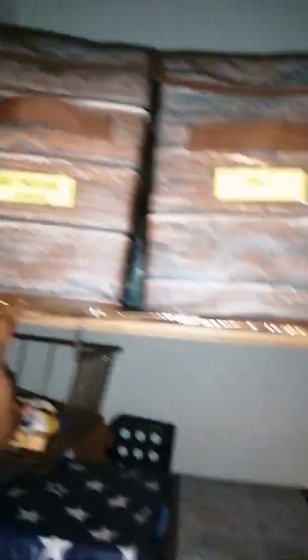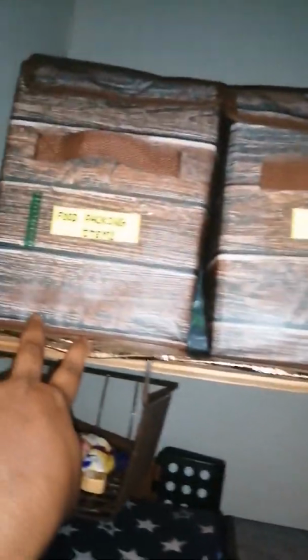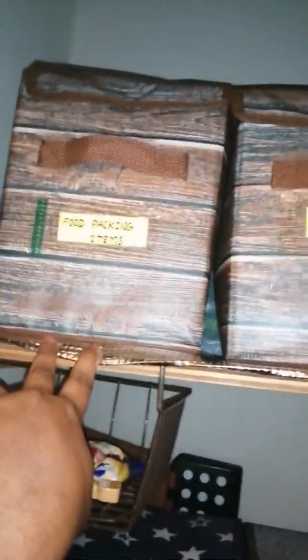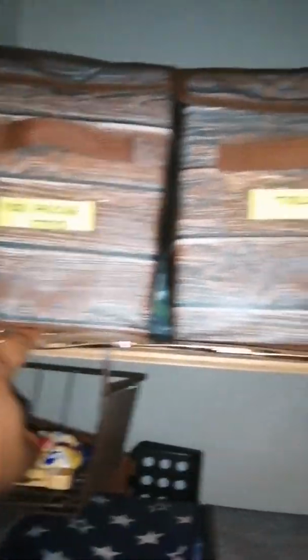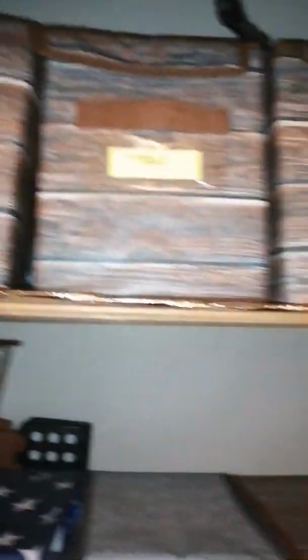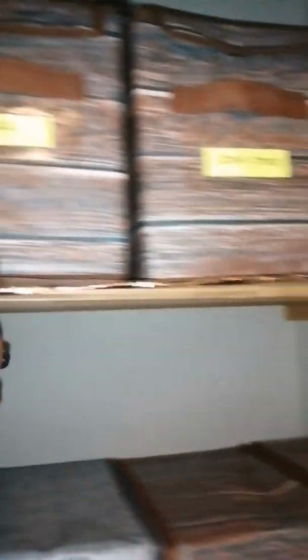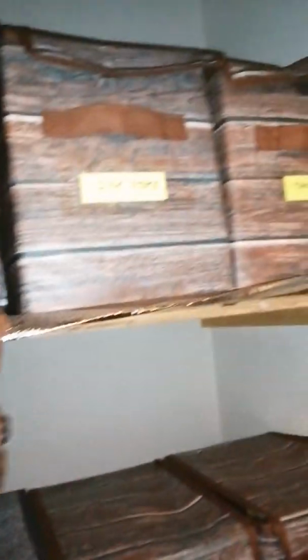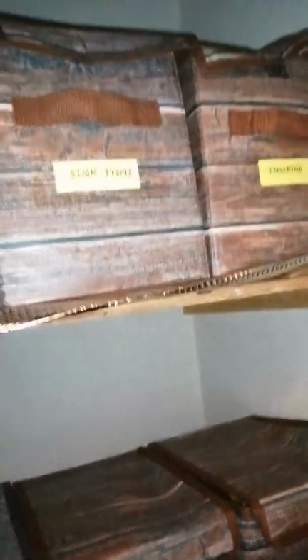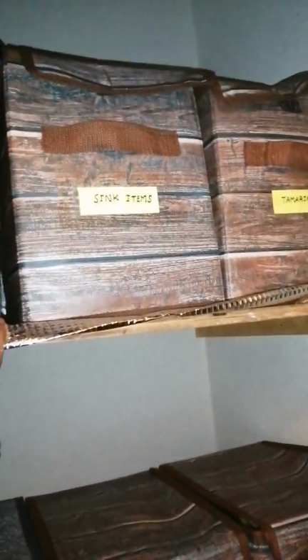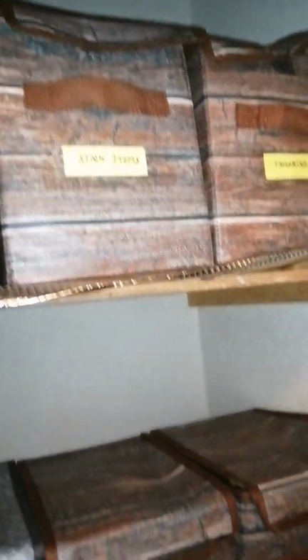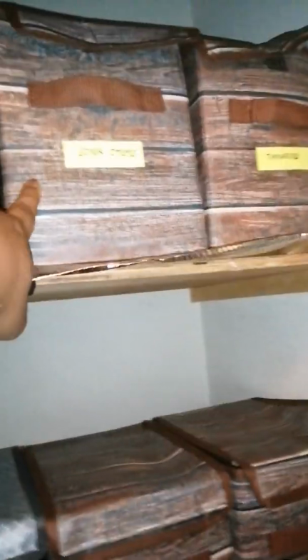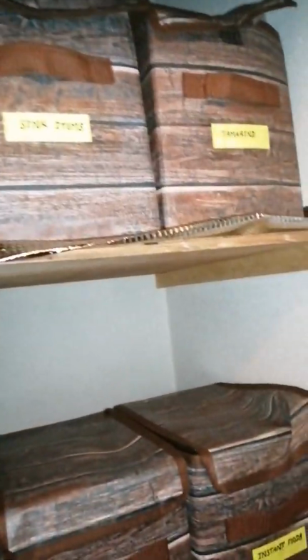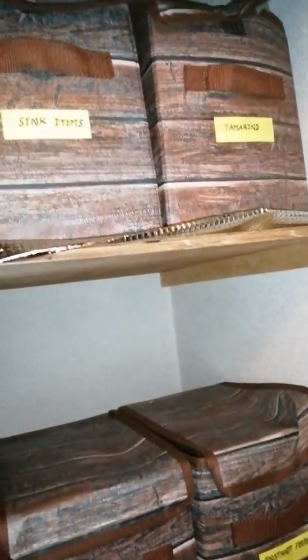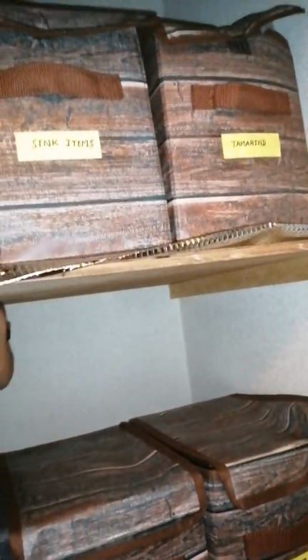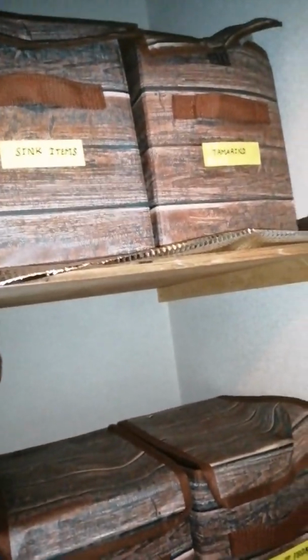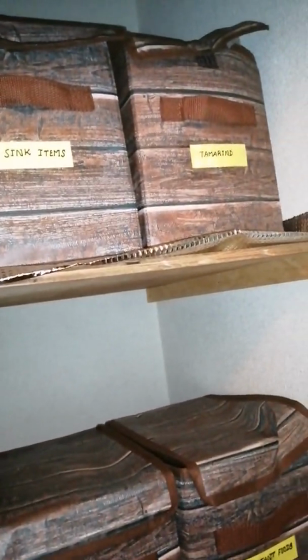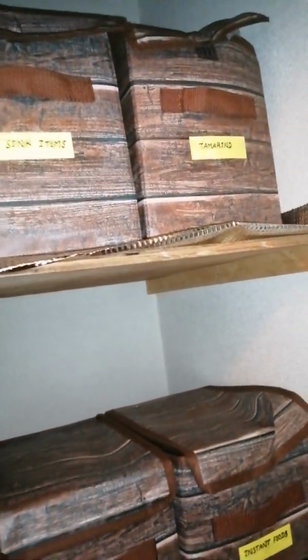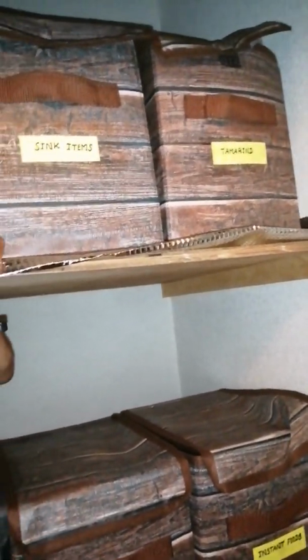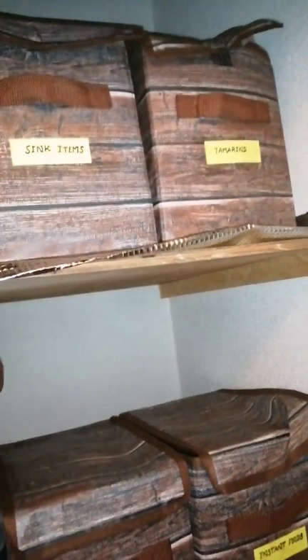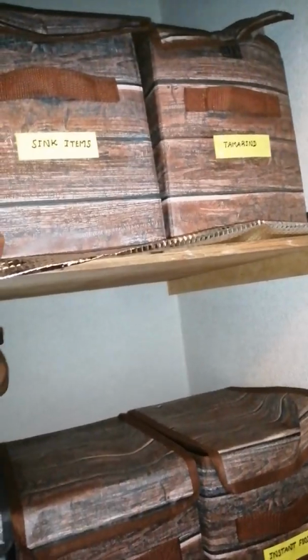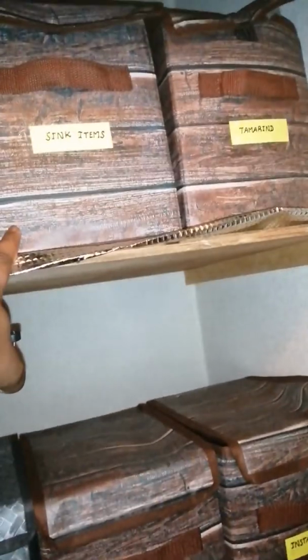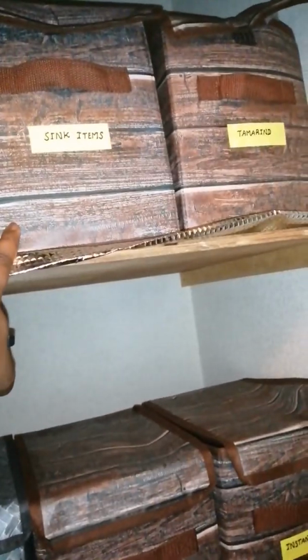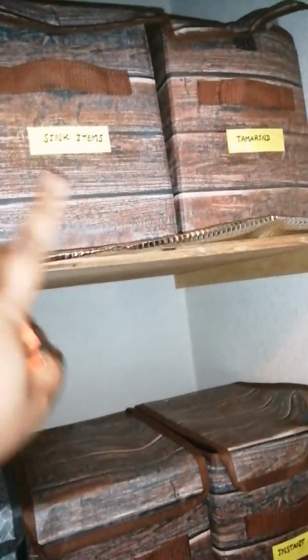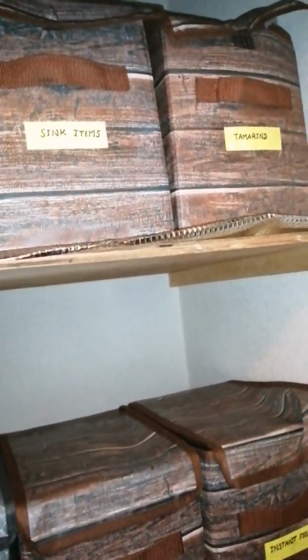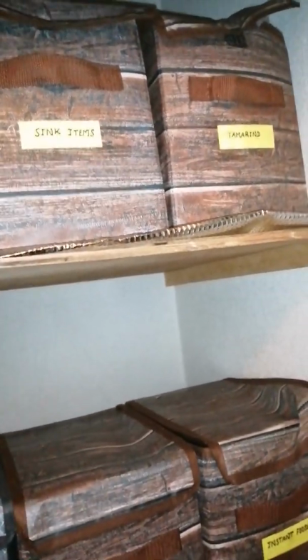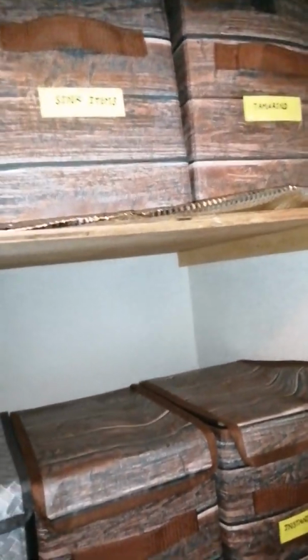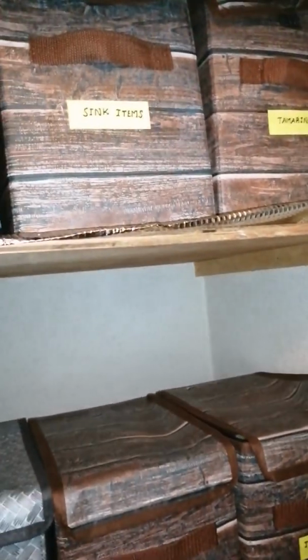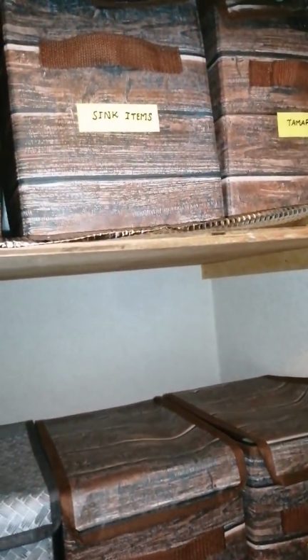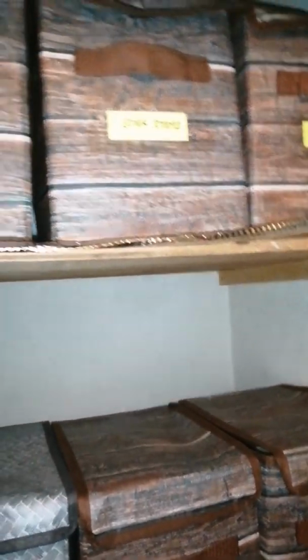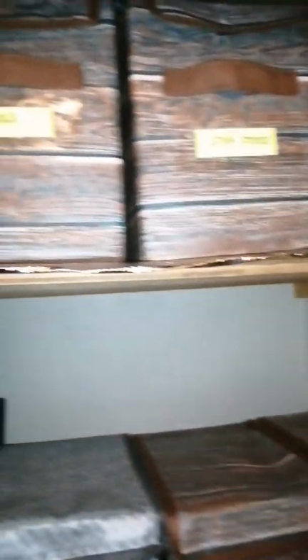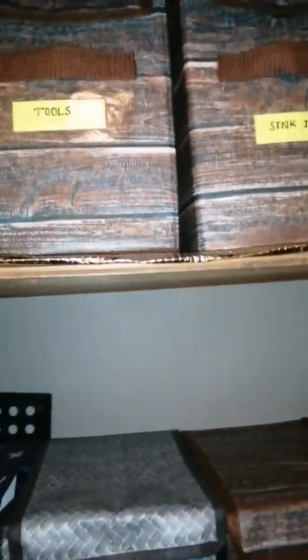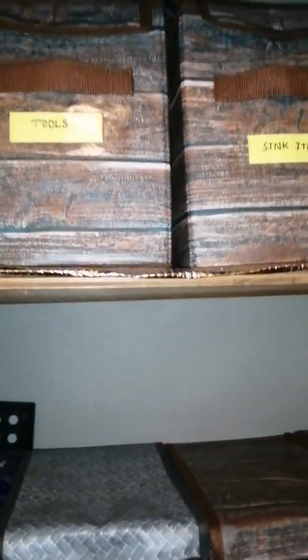Now, if you look at this, there is a cotton box.